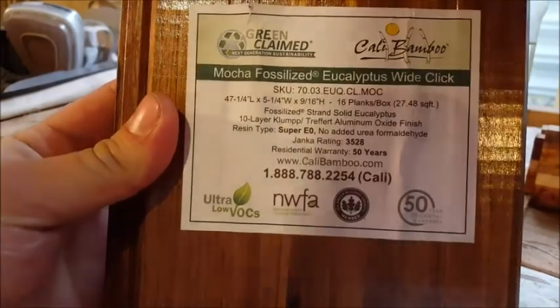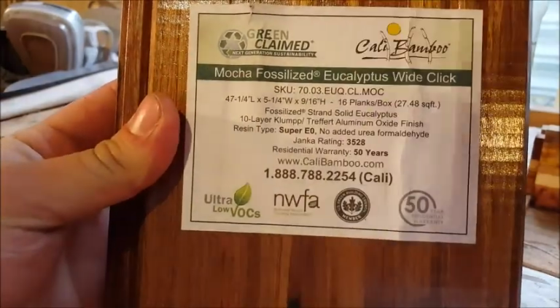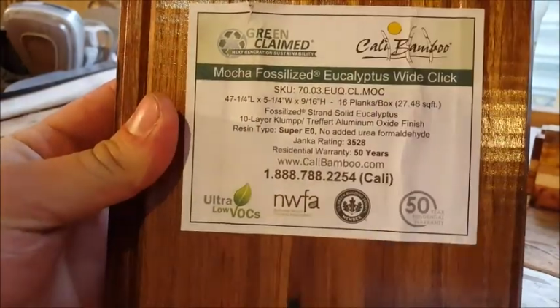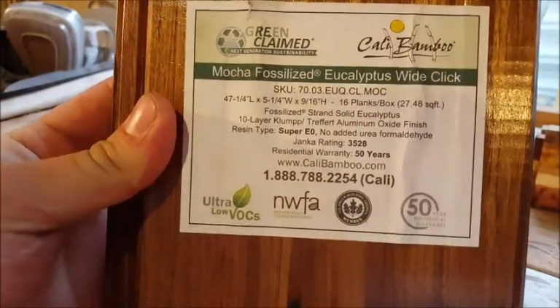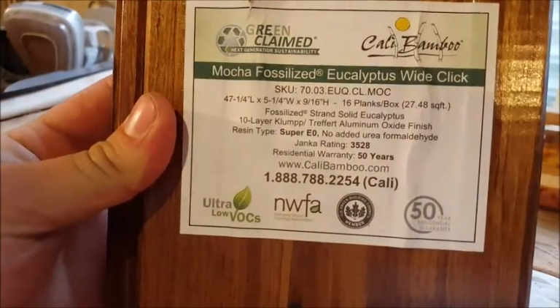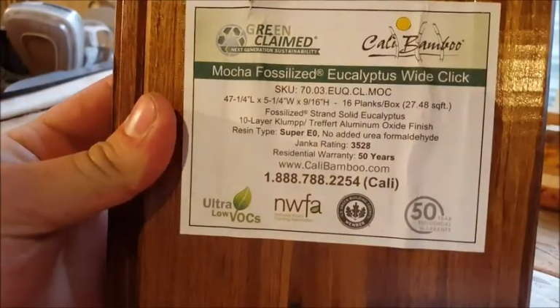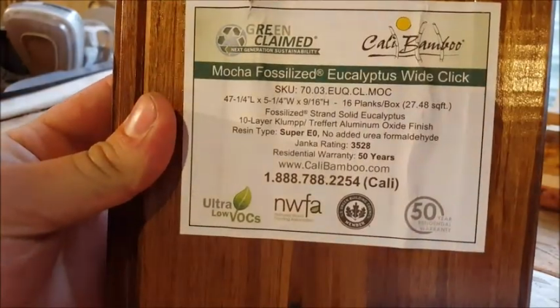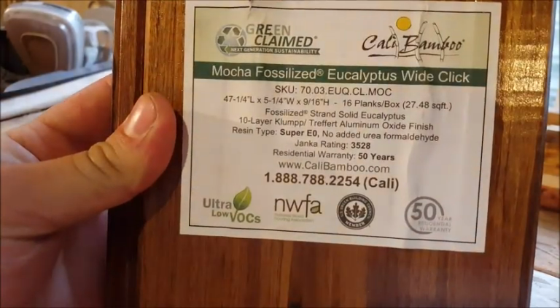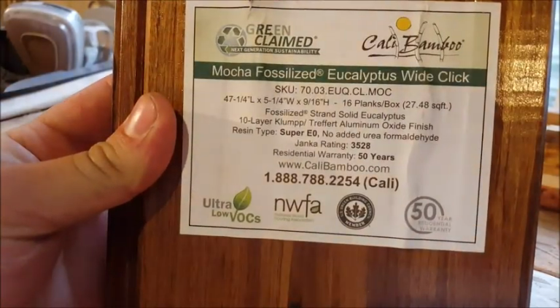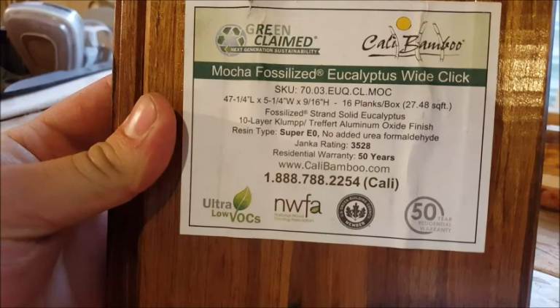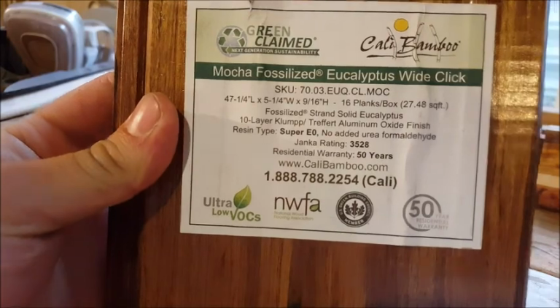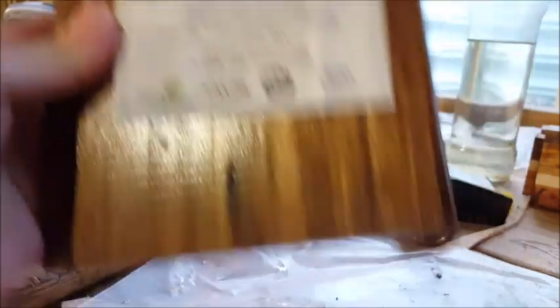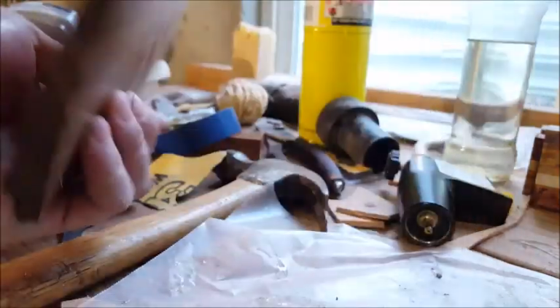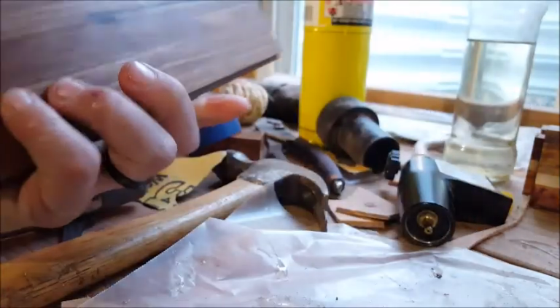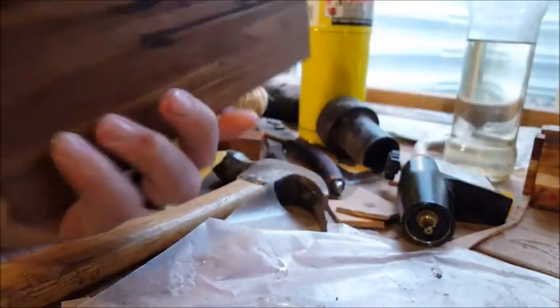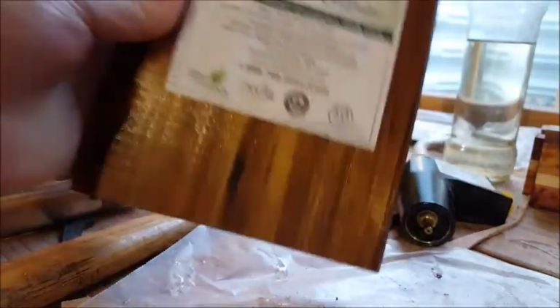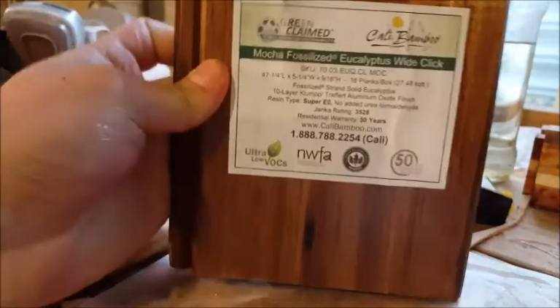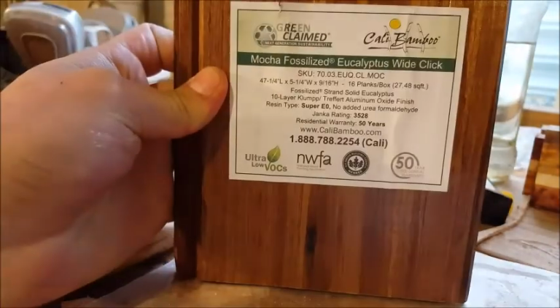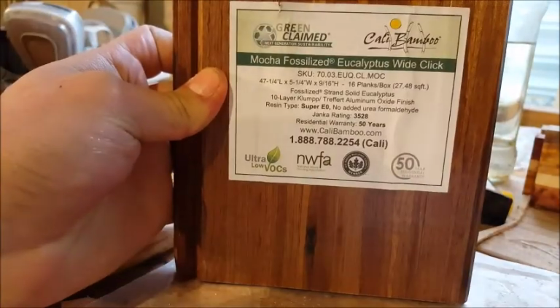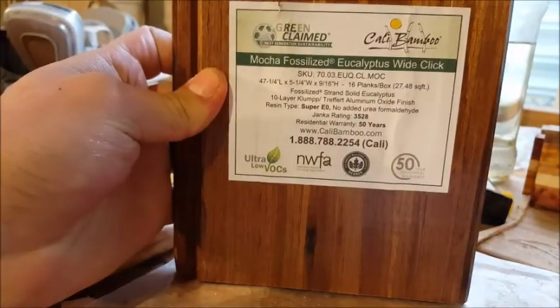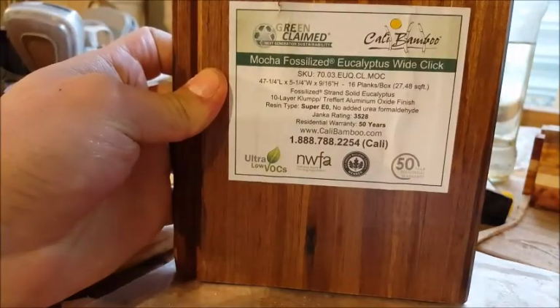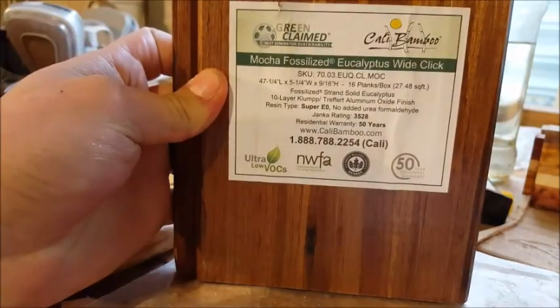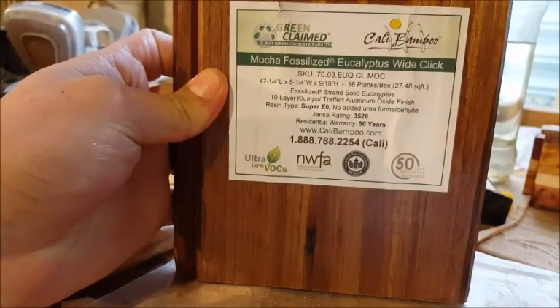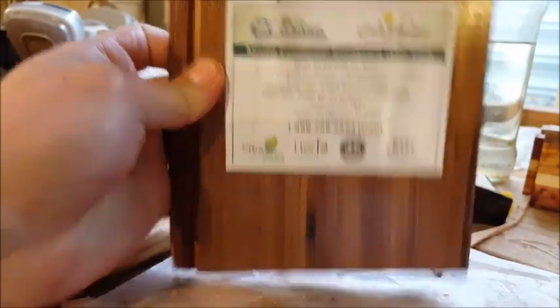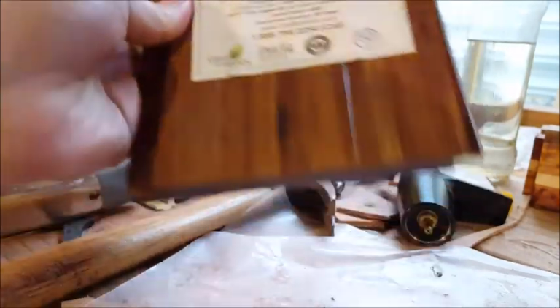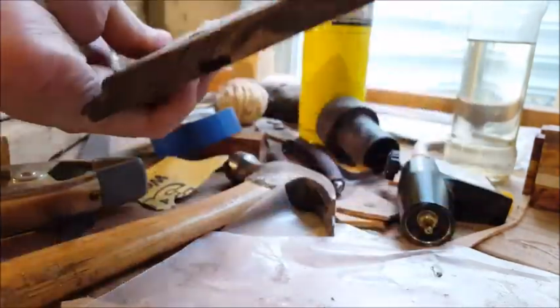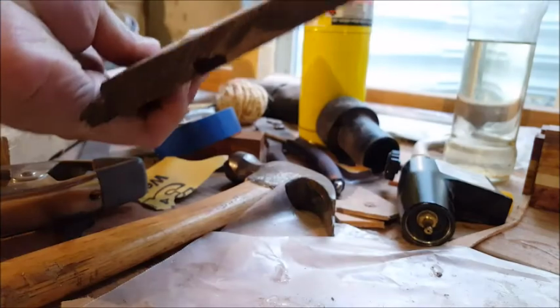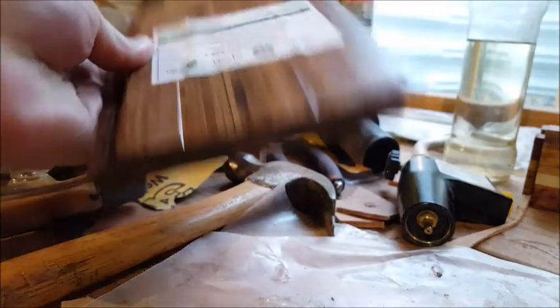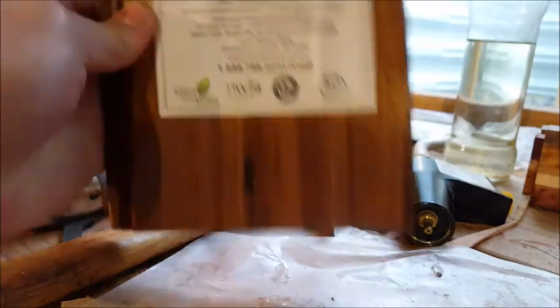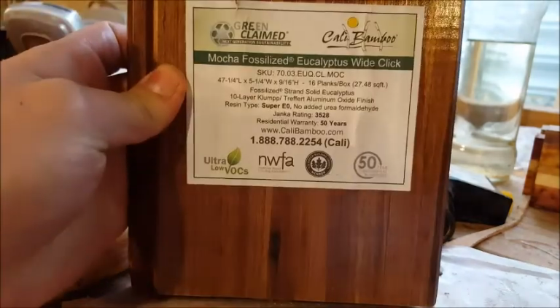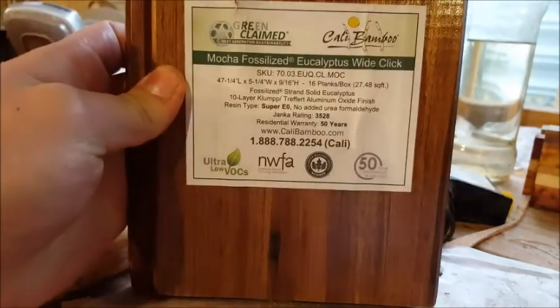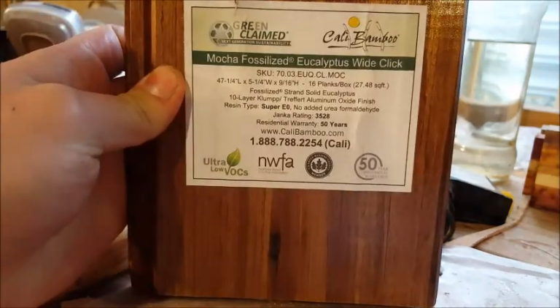Mocha fossilized eucalyptus white click — this is a little sample from Home Depot. Might use it; it's hardwood flooring. Let's see it.